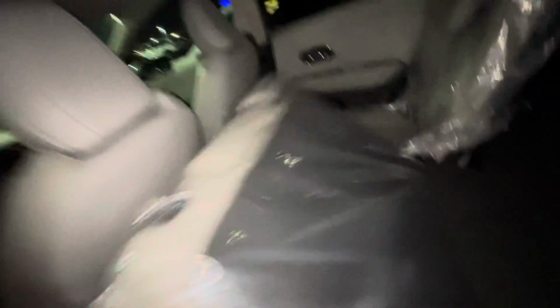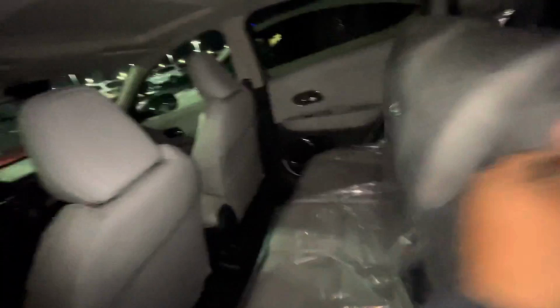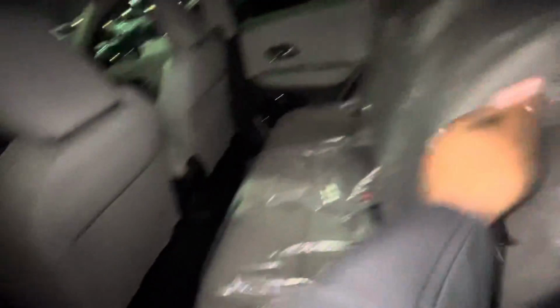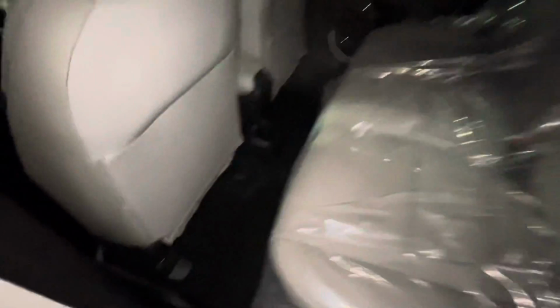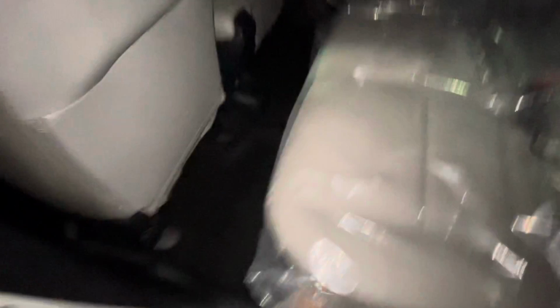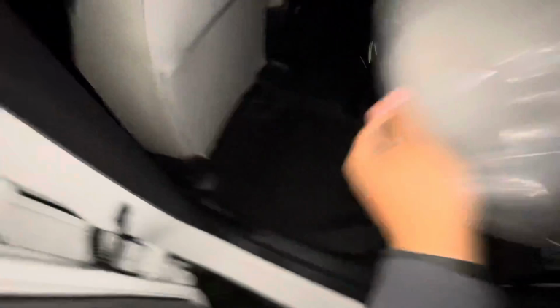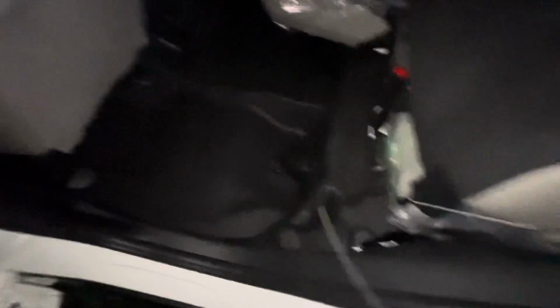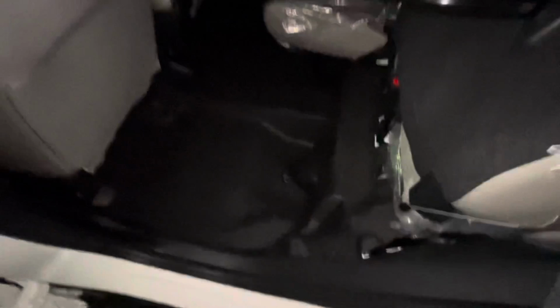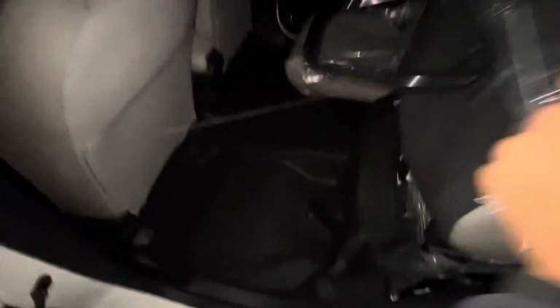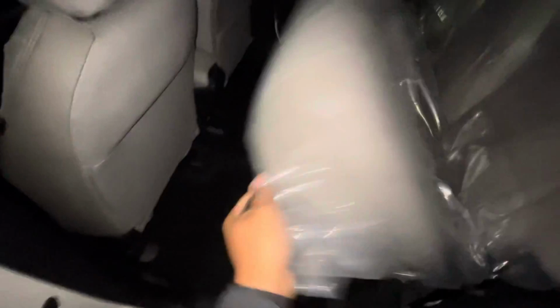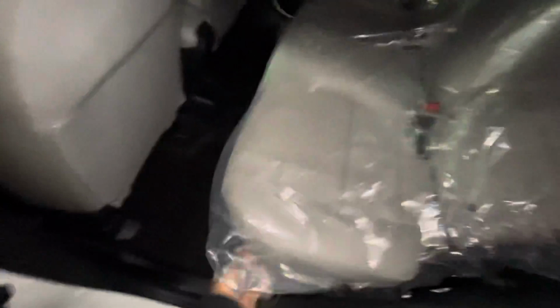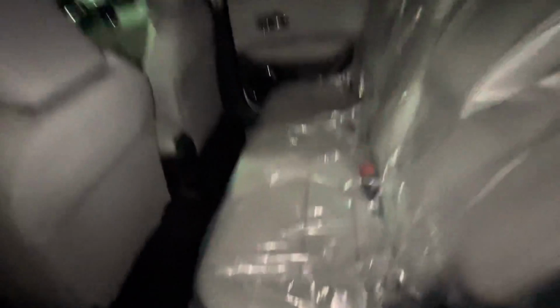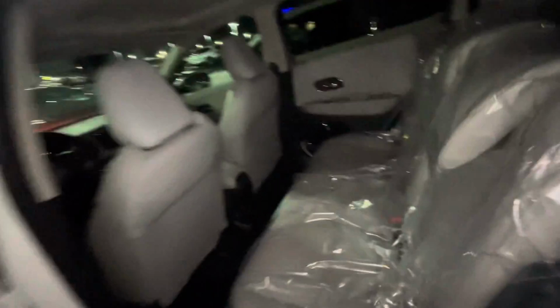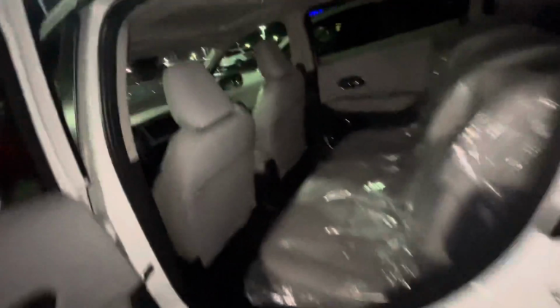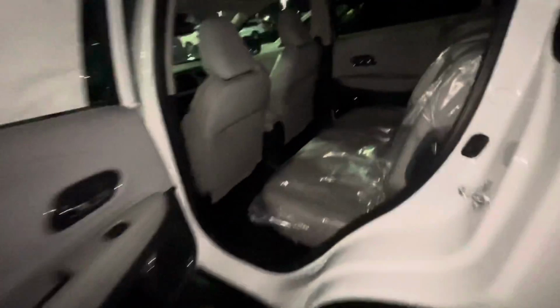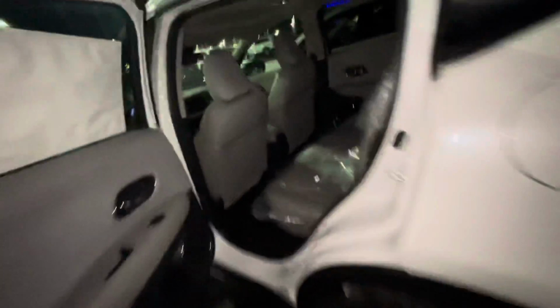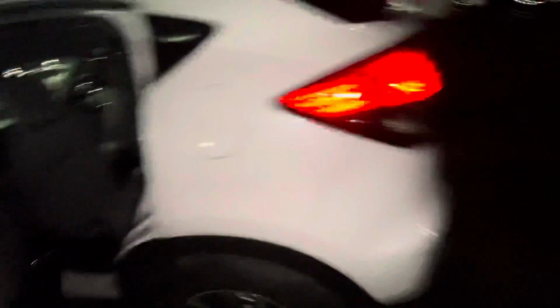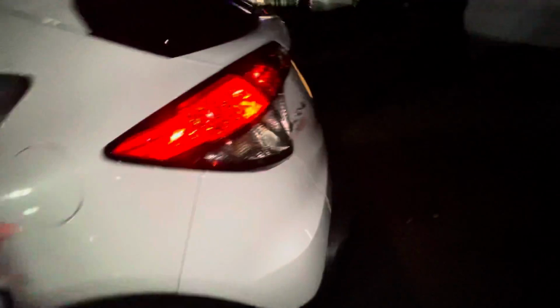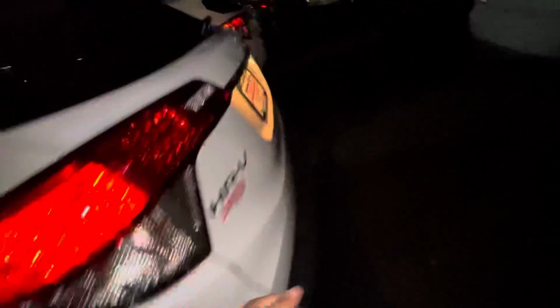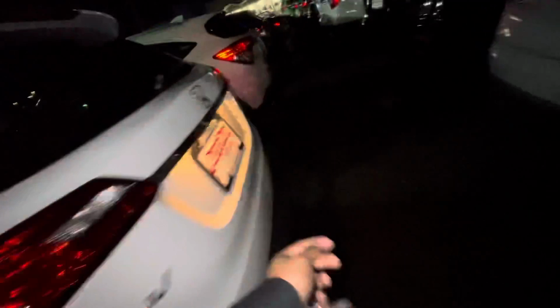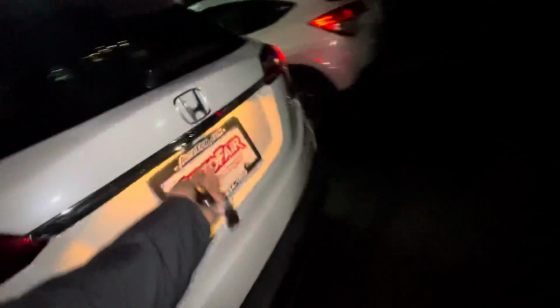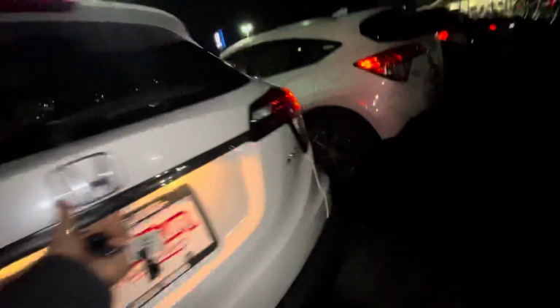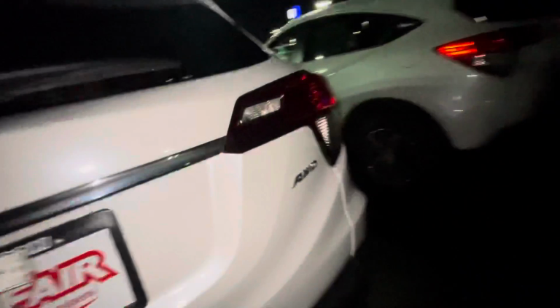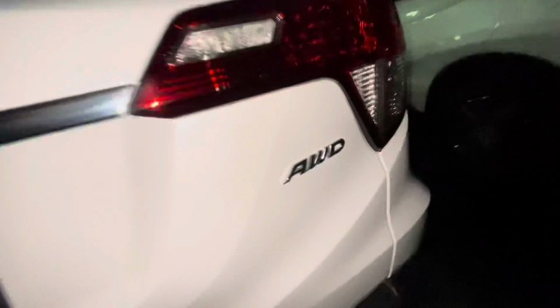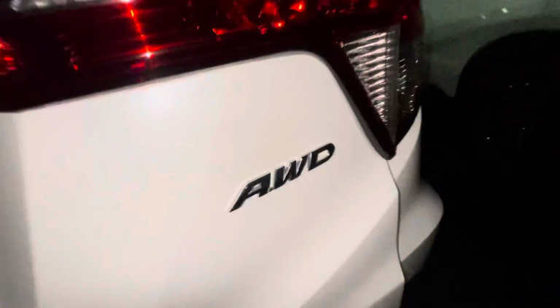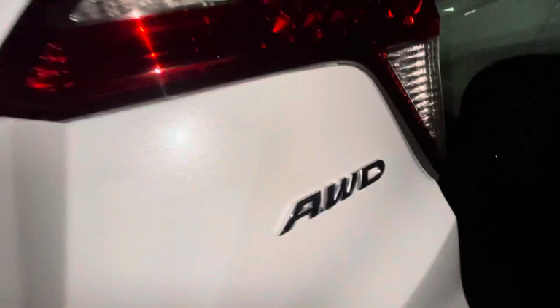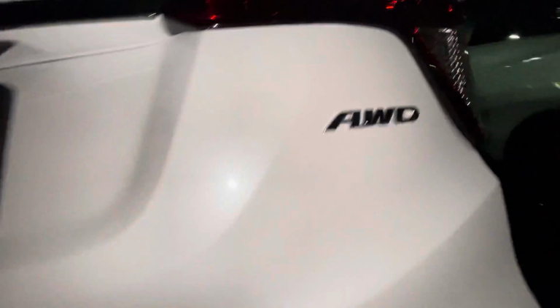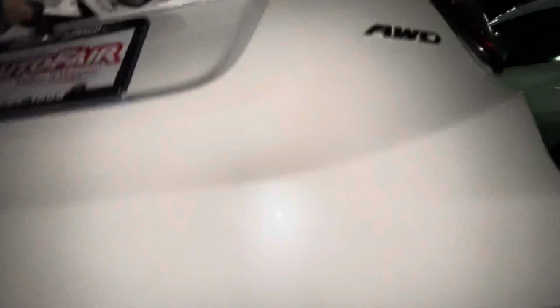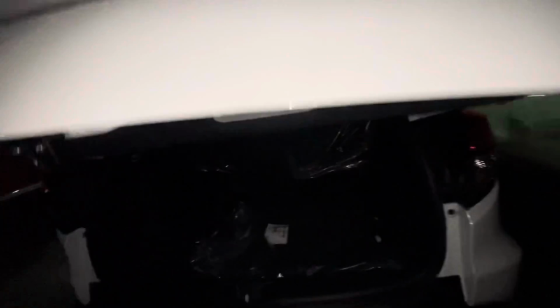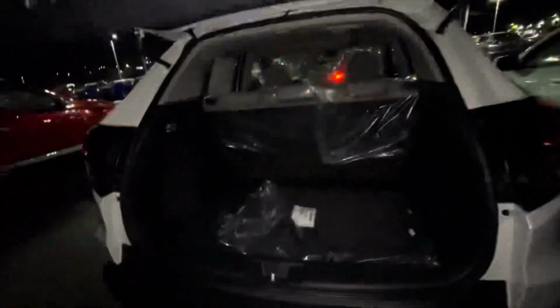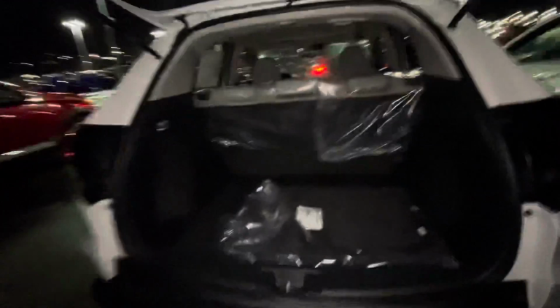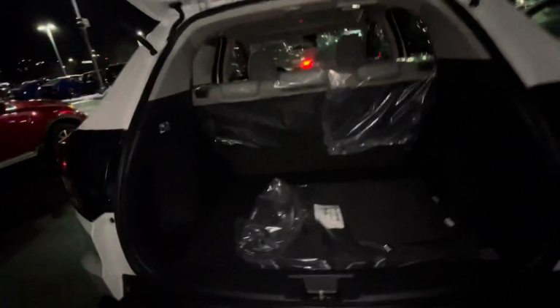If you lift this up, you've got some storage down there — super fancy and spacious. Going to open the trunk: this vehicle is all-wheel drive, which is super great for the snow and makes it very safe and comfortable to drive in snowstorms.